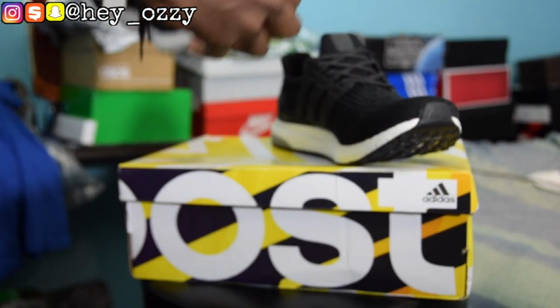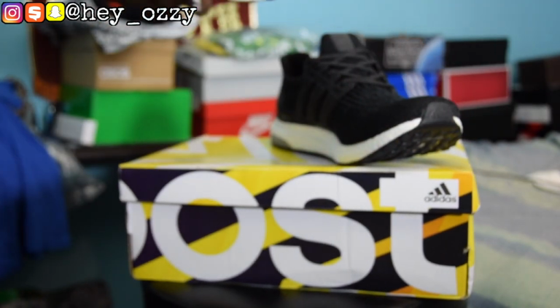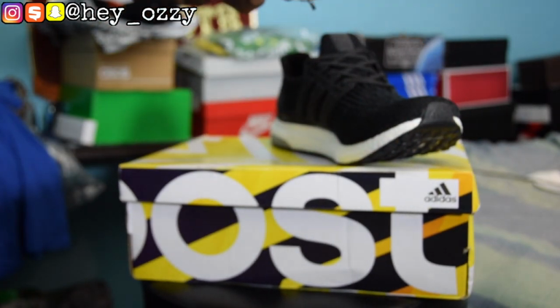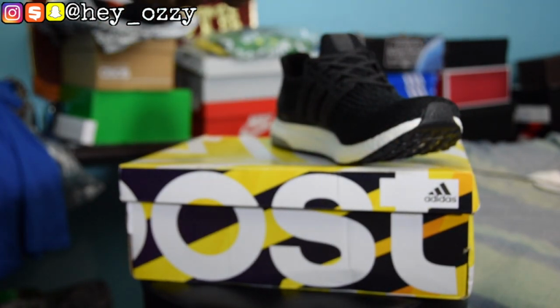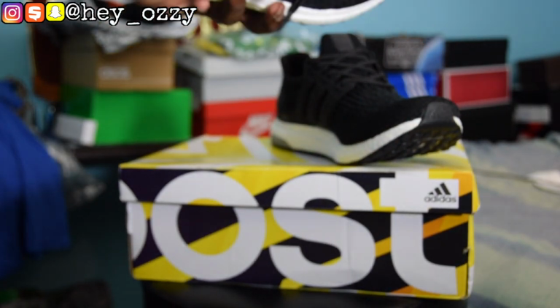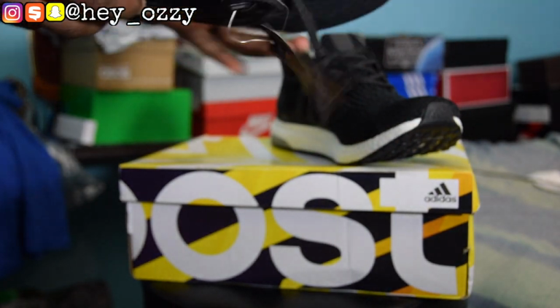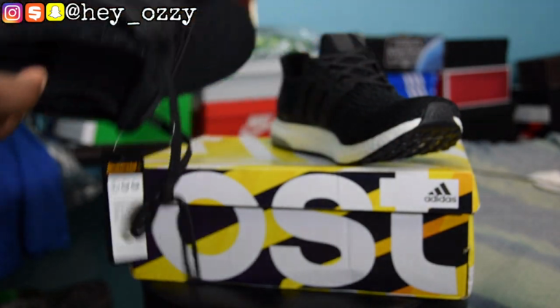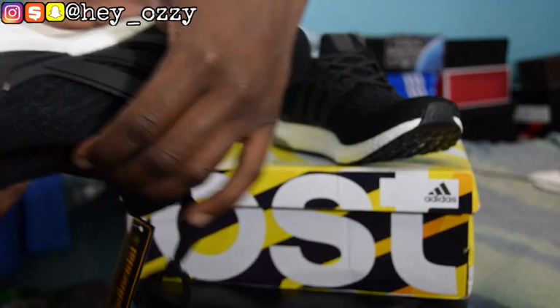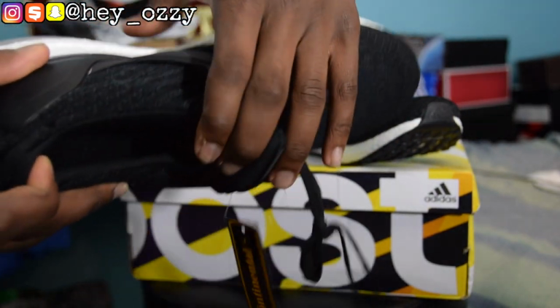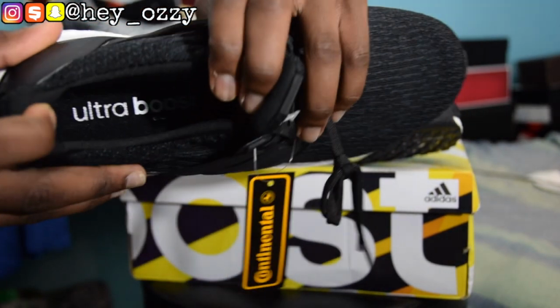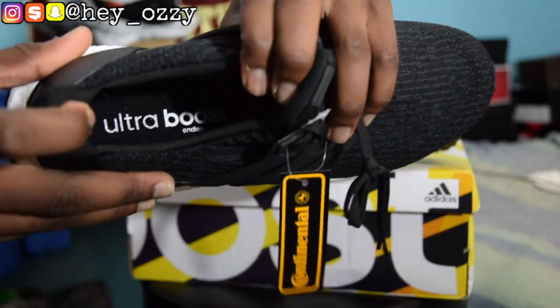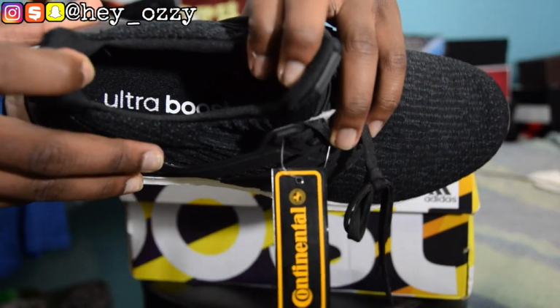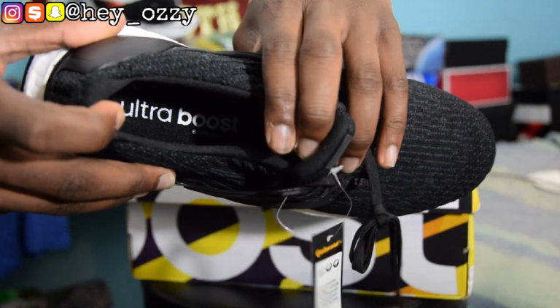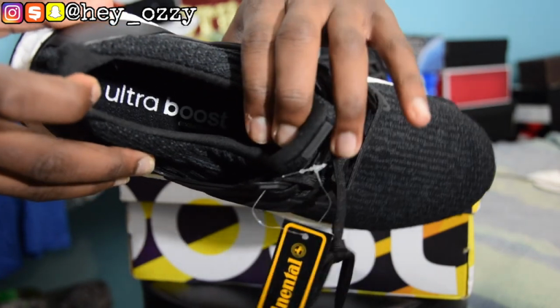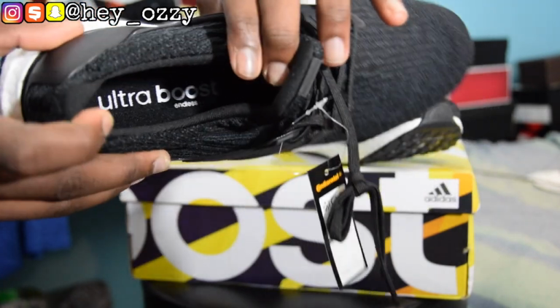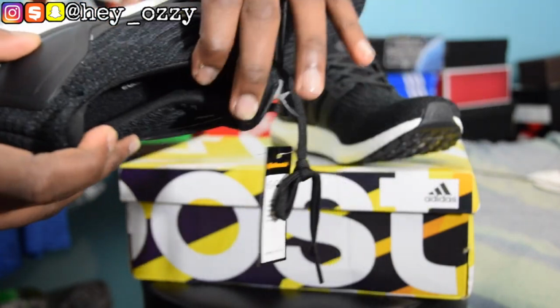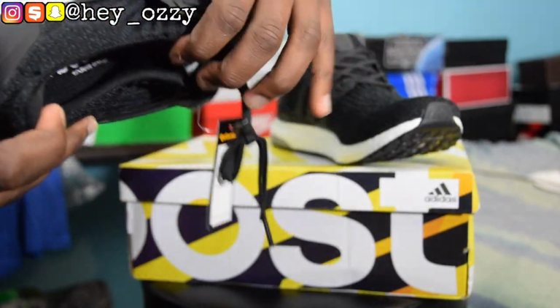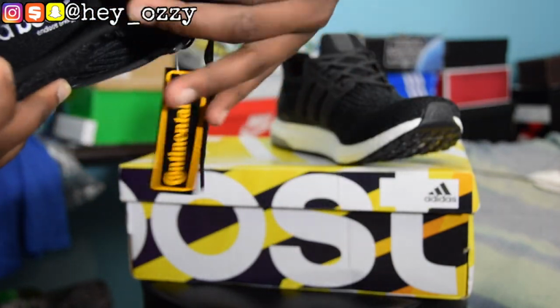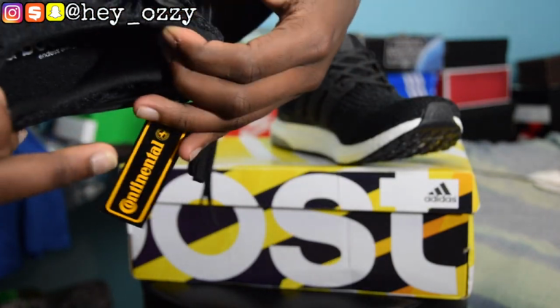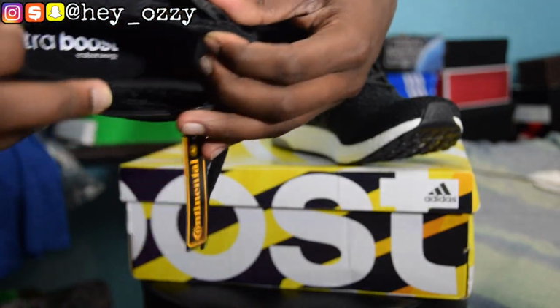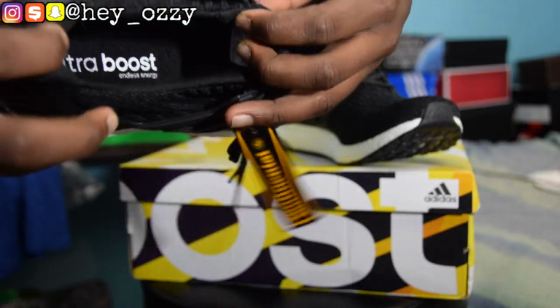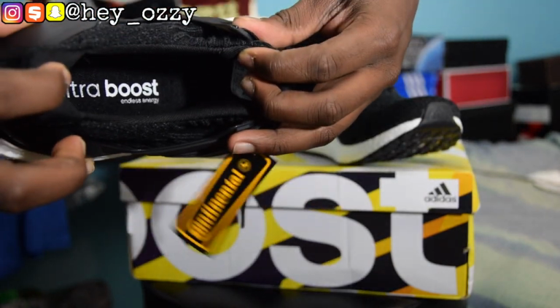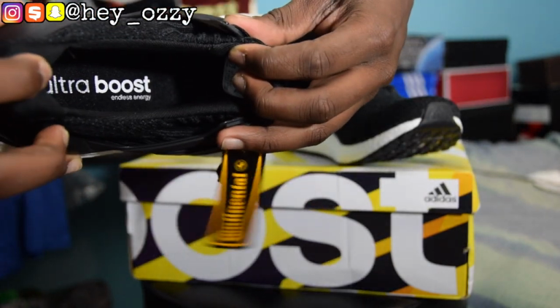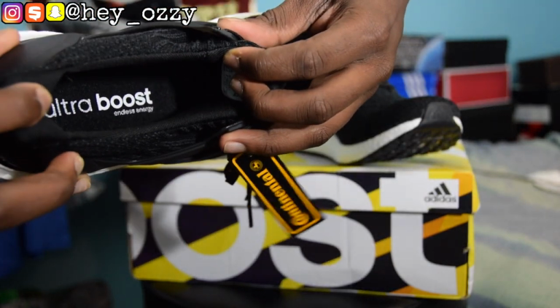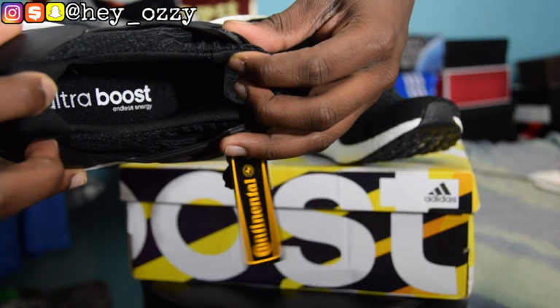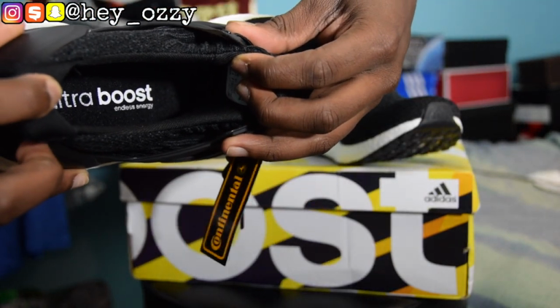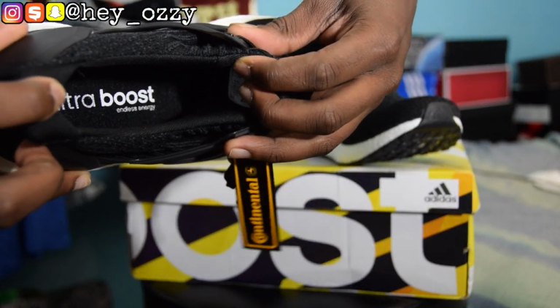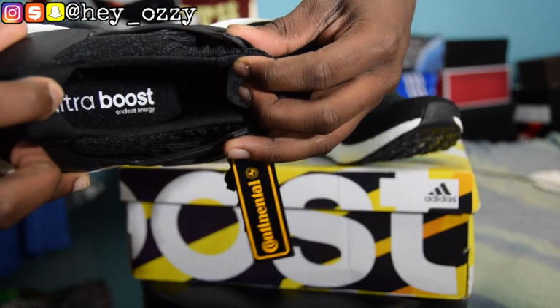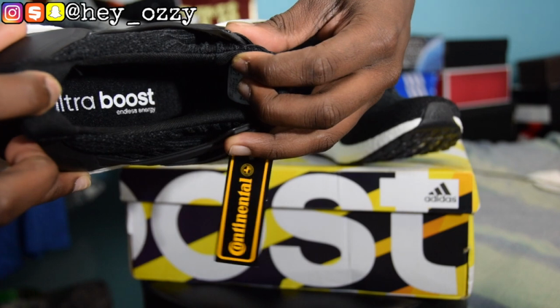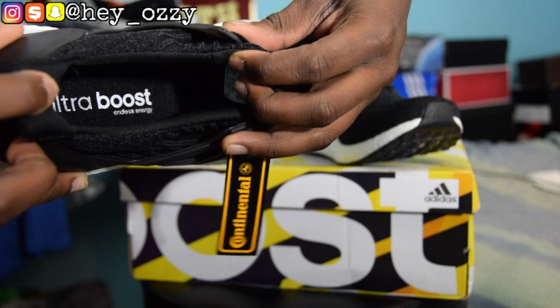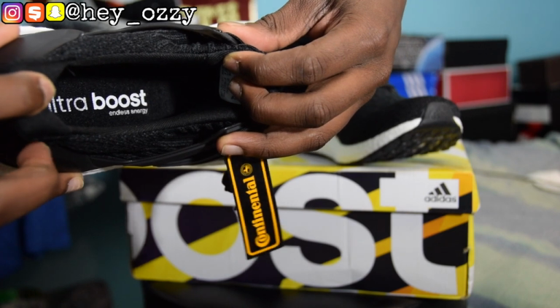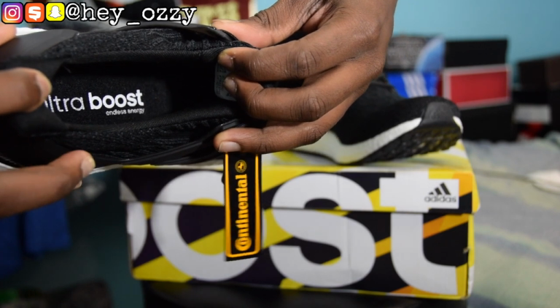And the shoelaces — this is how they look when they come out the box, they're factory laced. And then this is the little continental tag. The shoe says 'Ultra Boost' — there we go — it says Ultra Boost on the inside of the shoe.